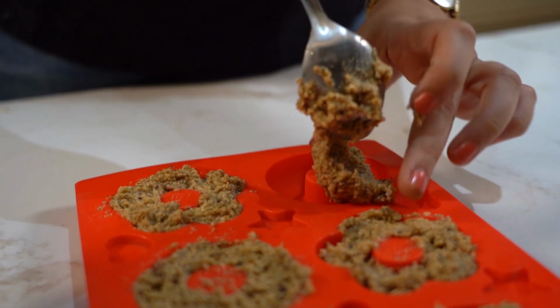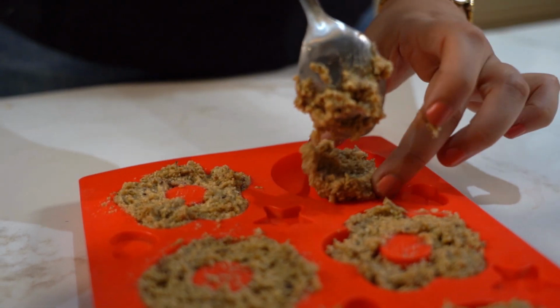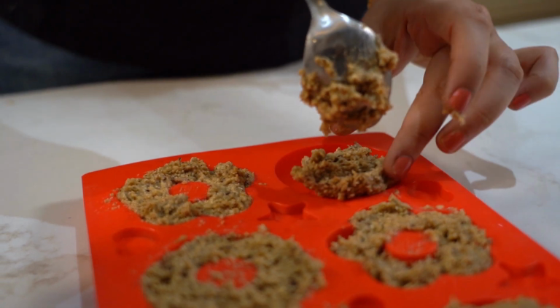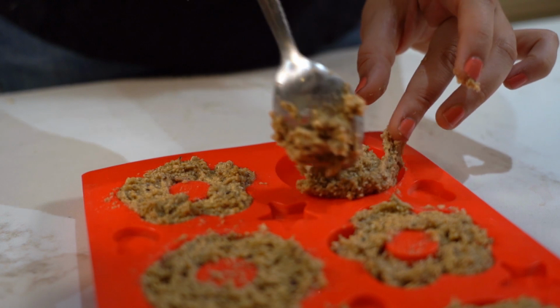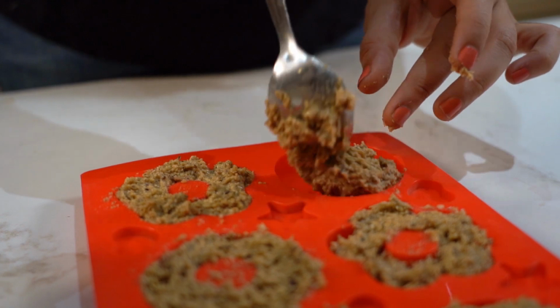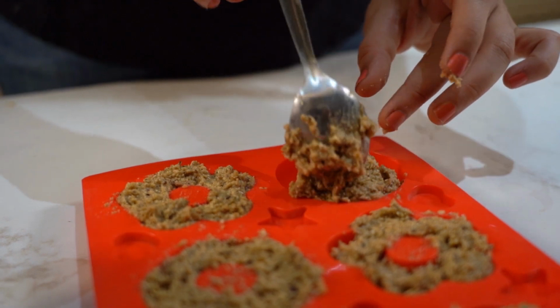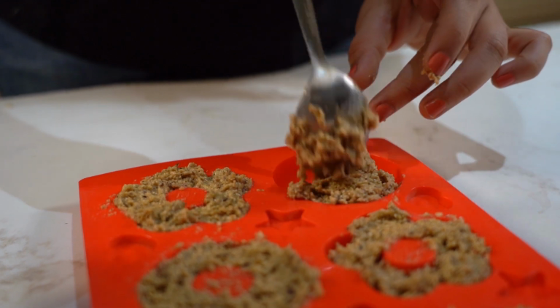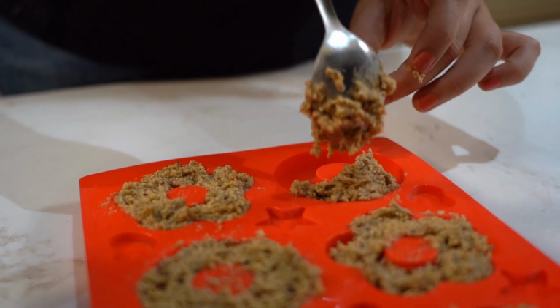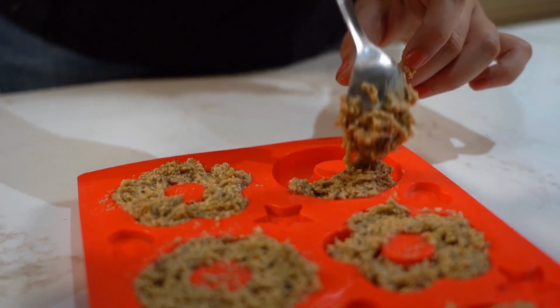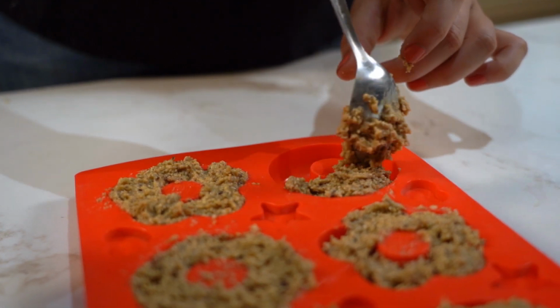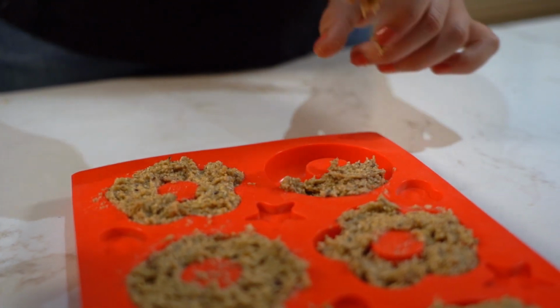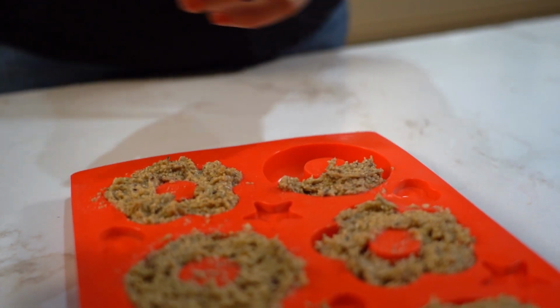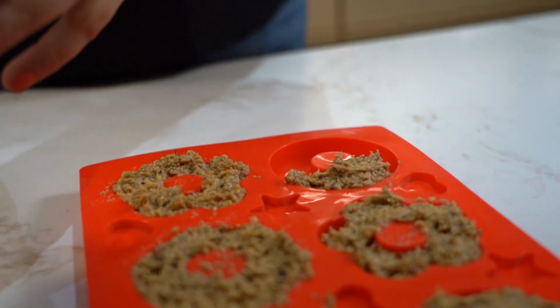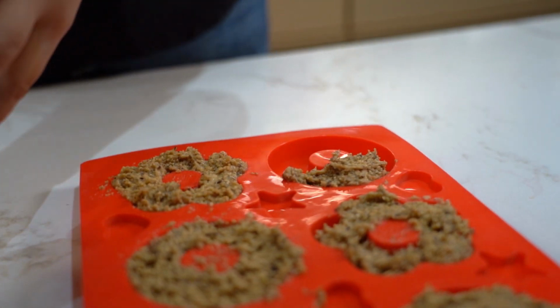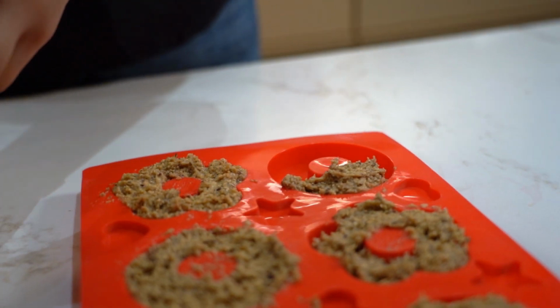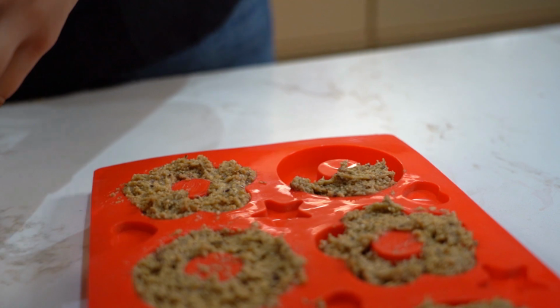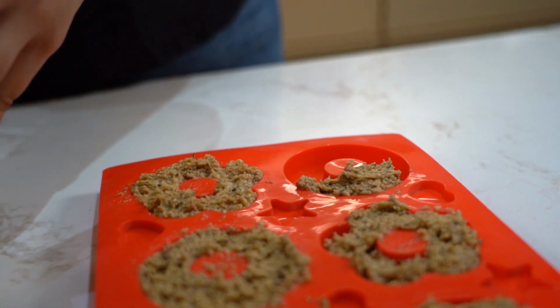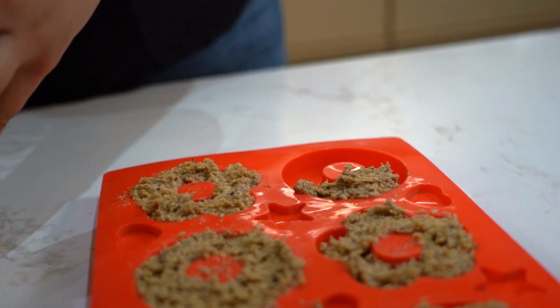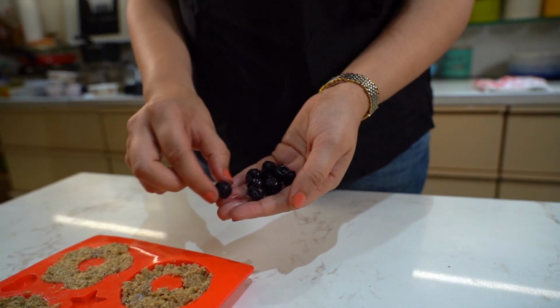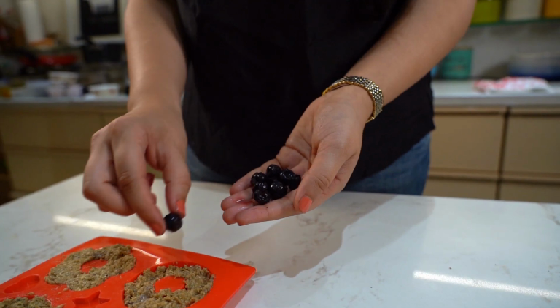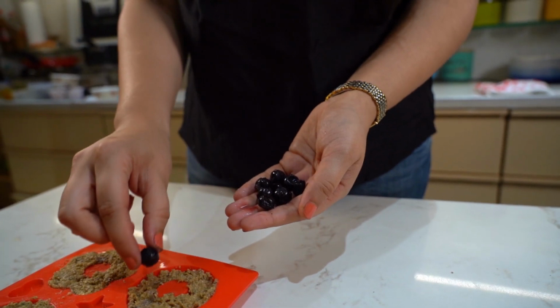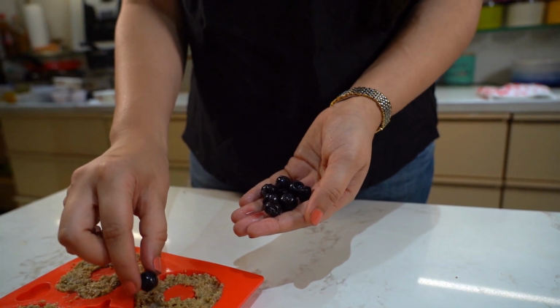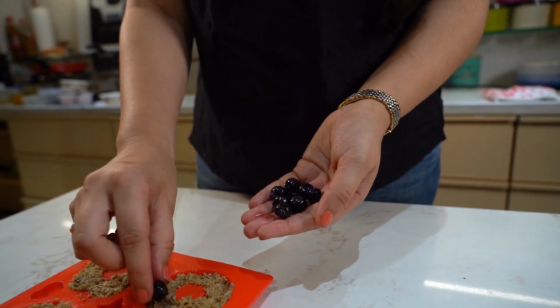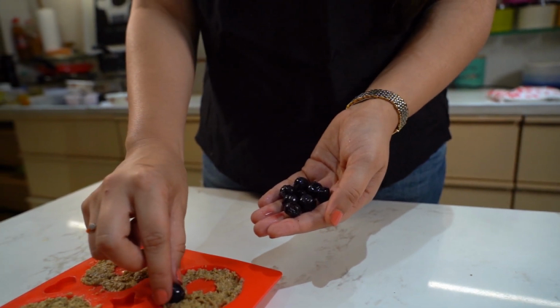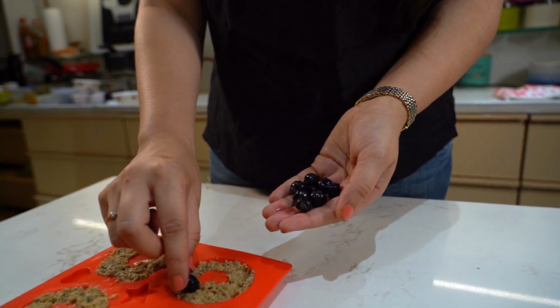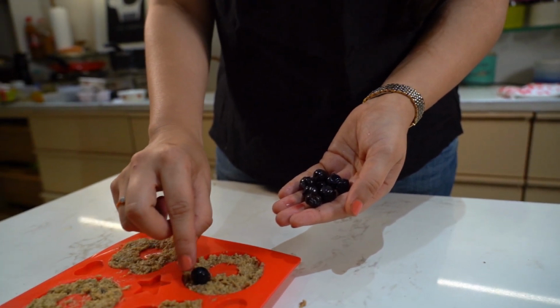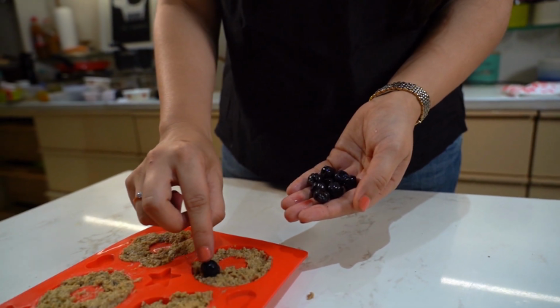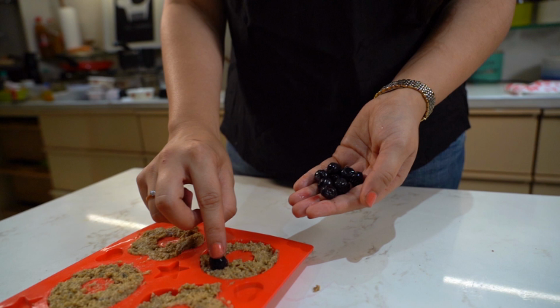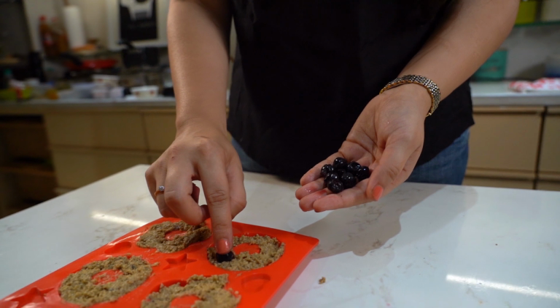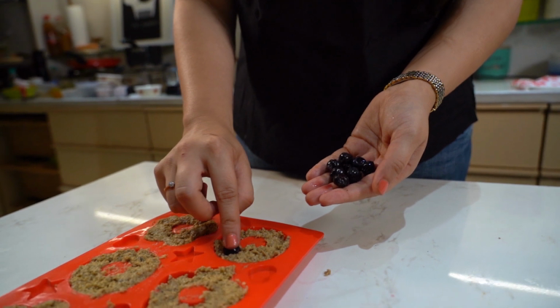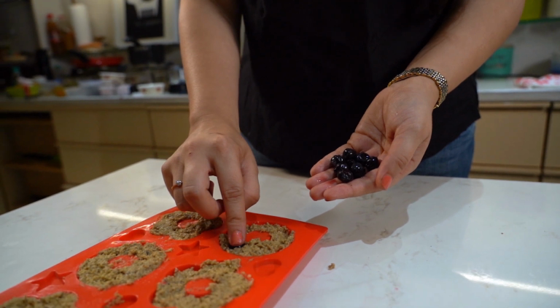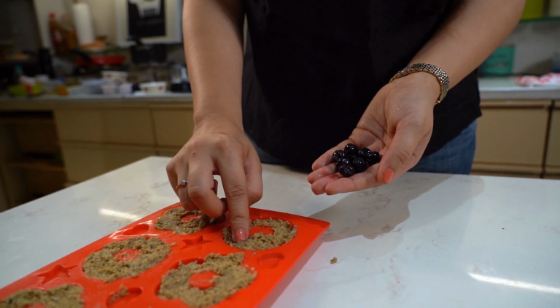Pour this into a doughnut shaped mold or any other desired shape you wish to. I am also adding in some frozen blueberries. Feel free to add any fruit of your choice.